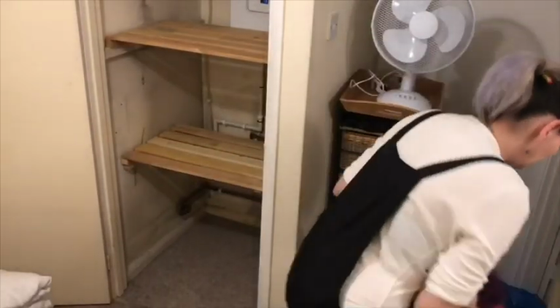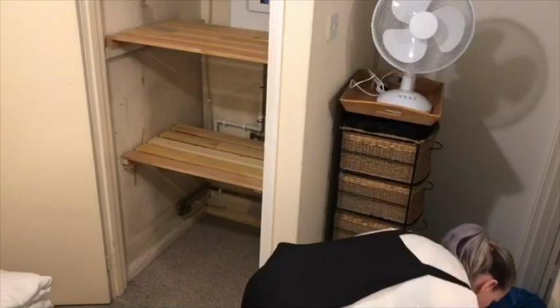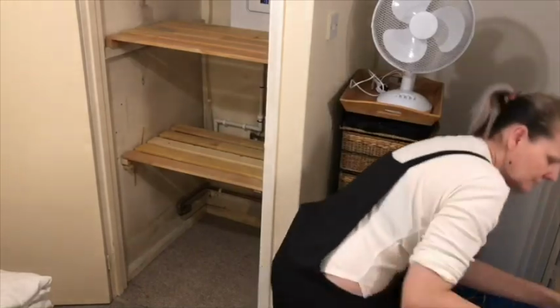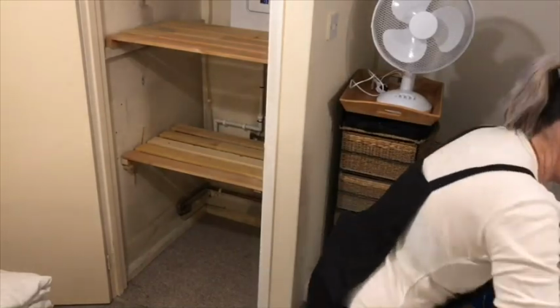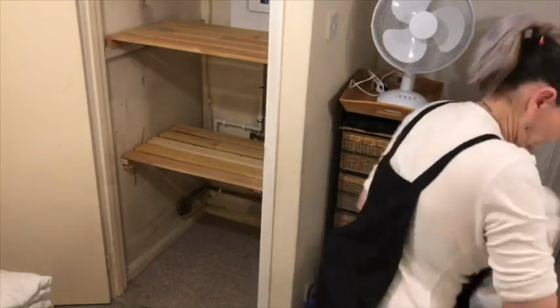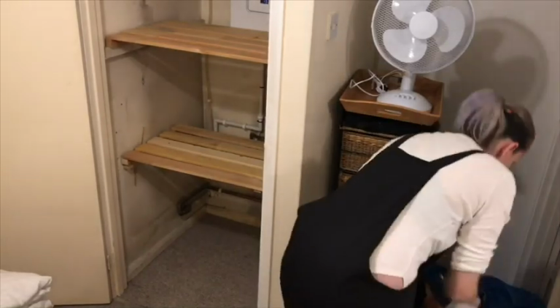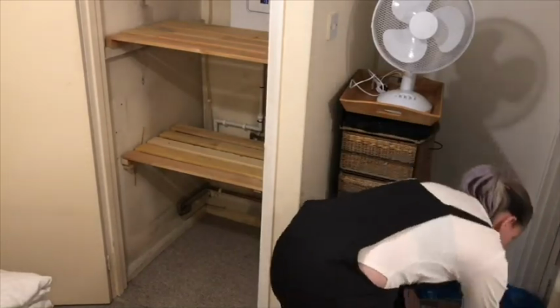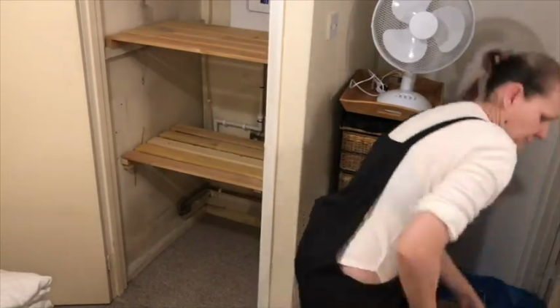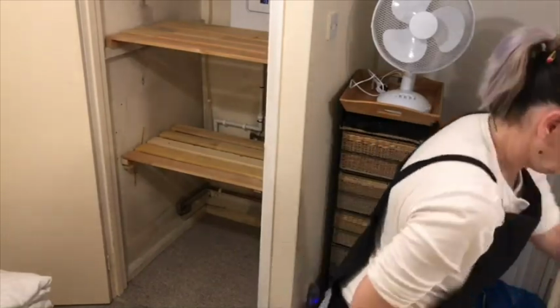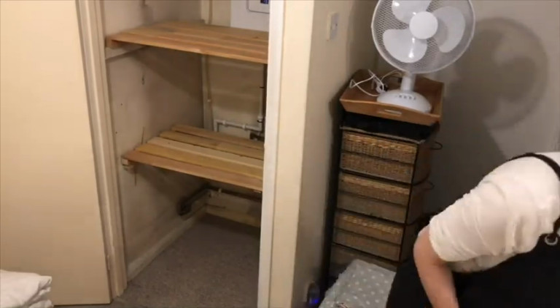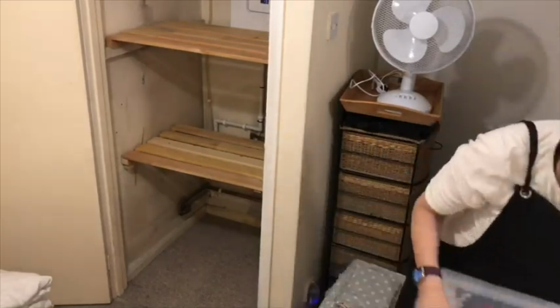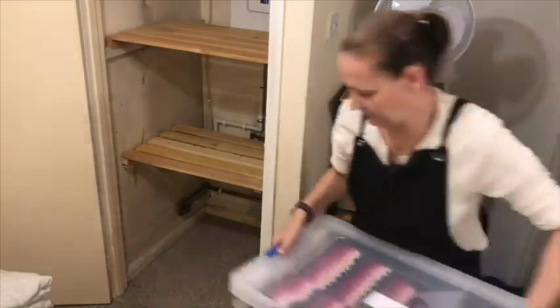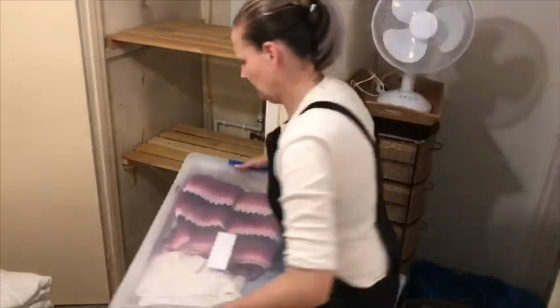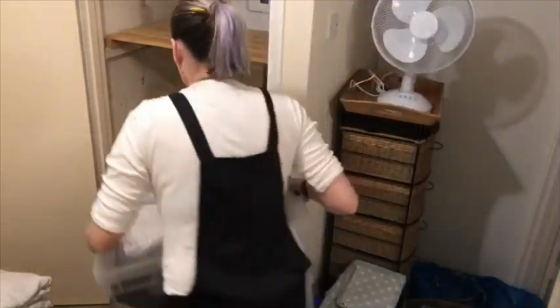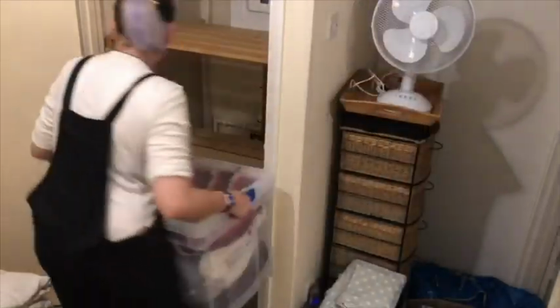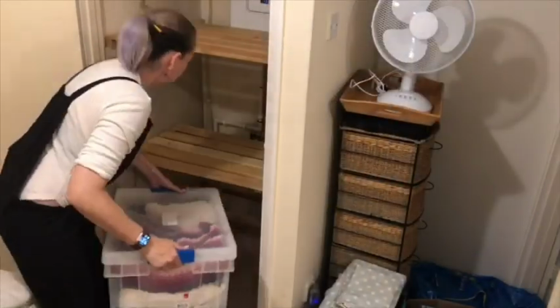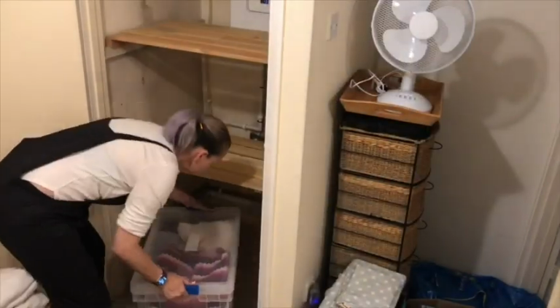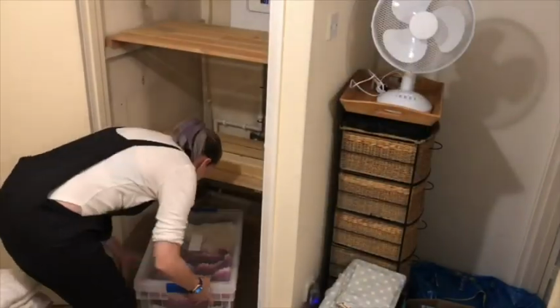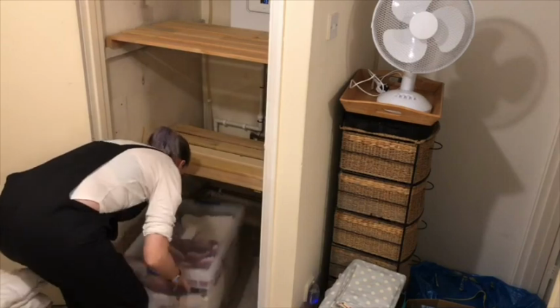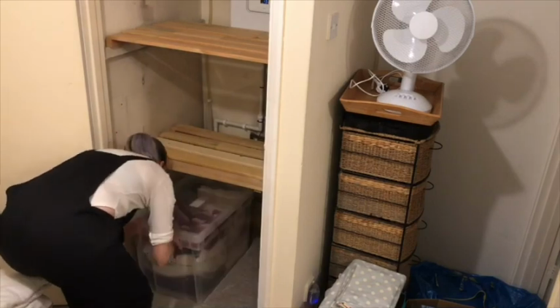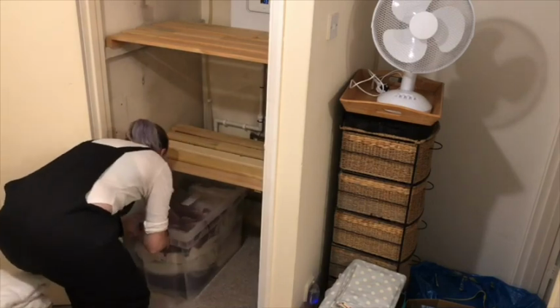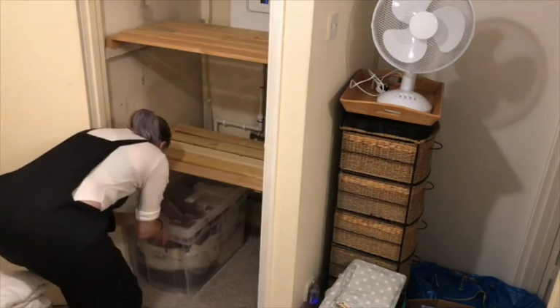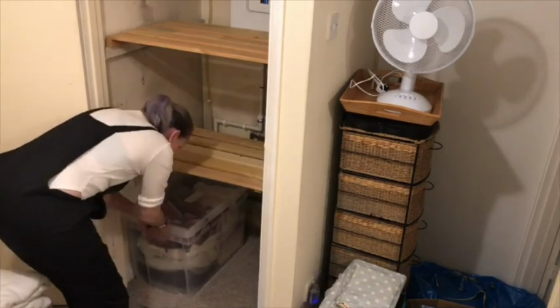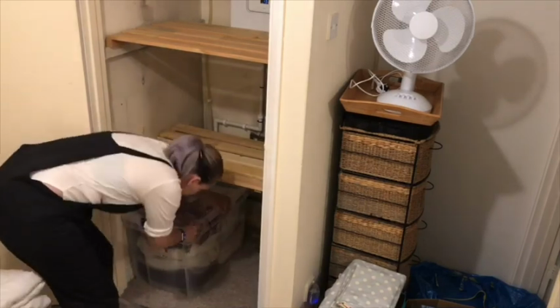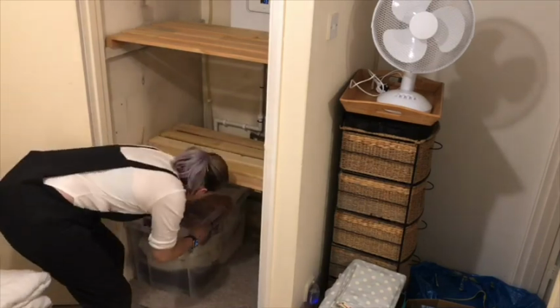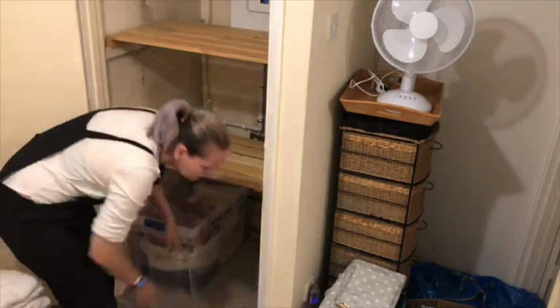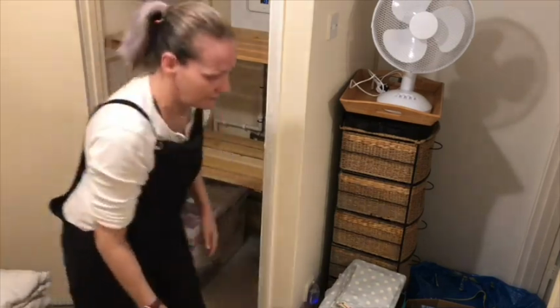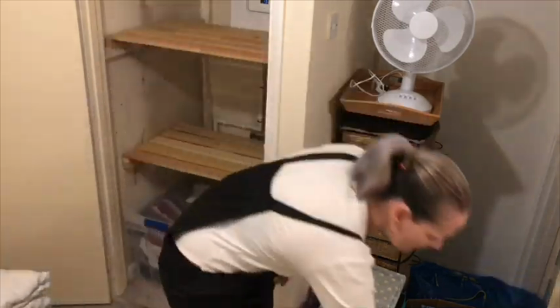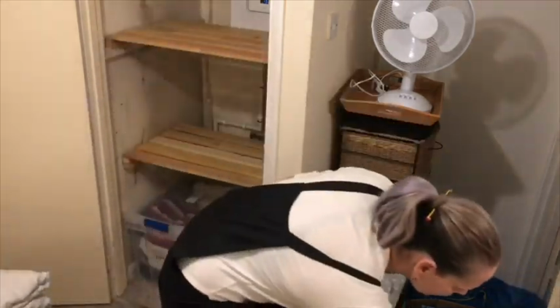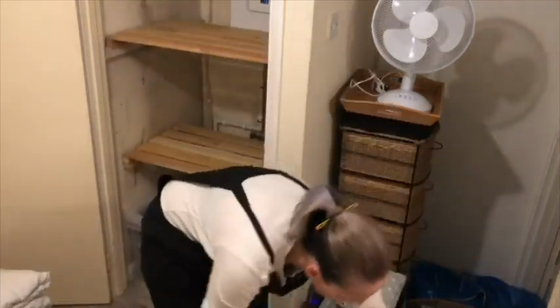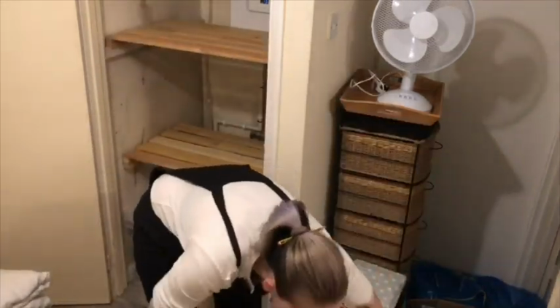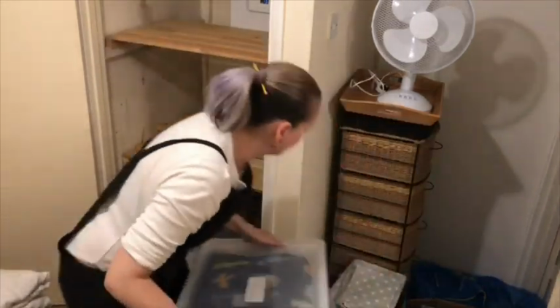And that's it — three brand new shelves in the linen cupboard that can be removed easily in order to get access to the boiler. Now the only thing left to do is to put everything back in there.